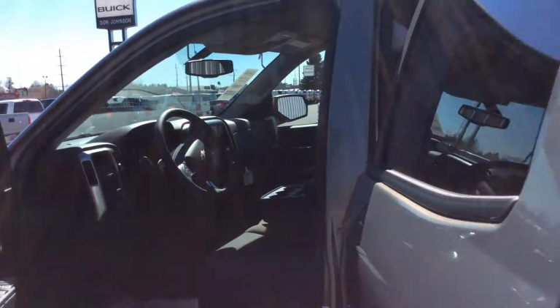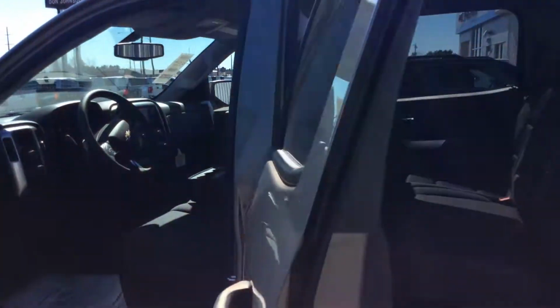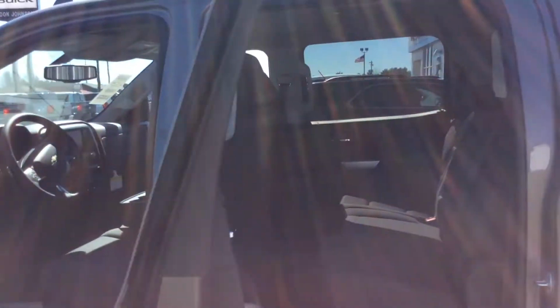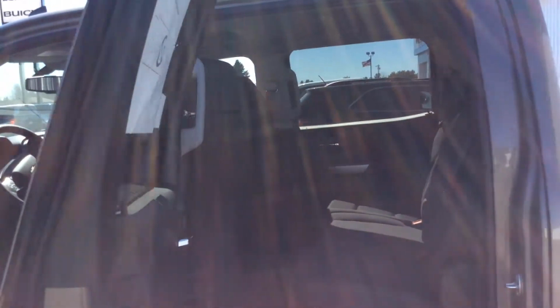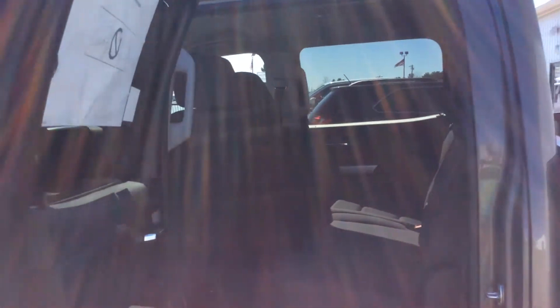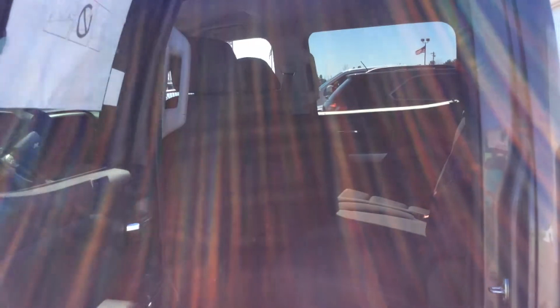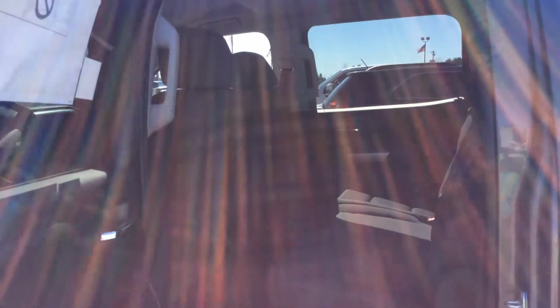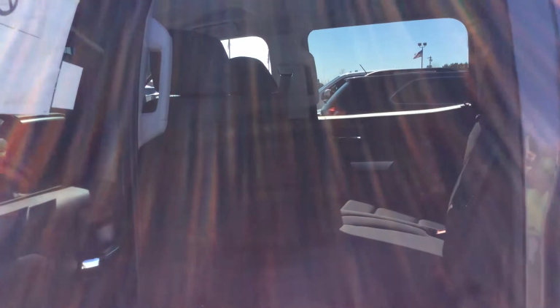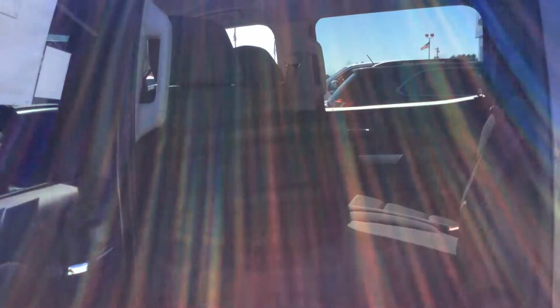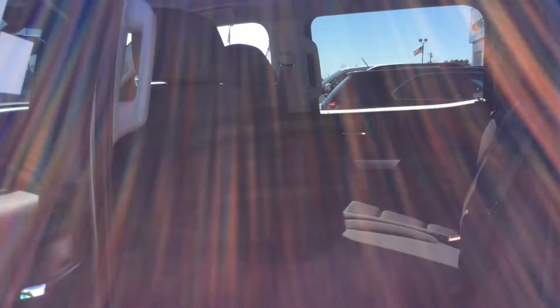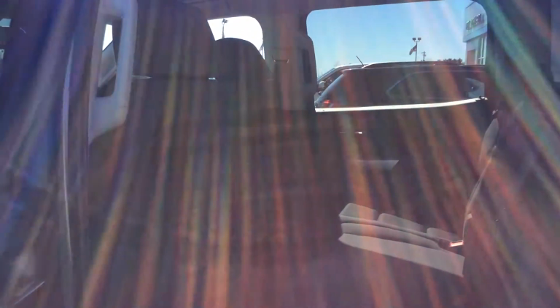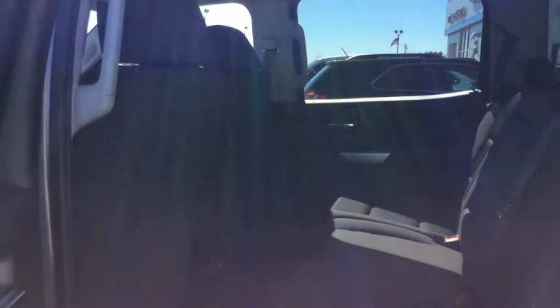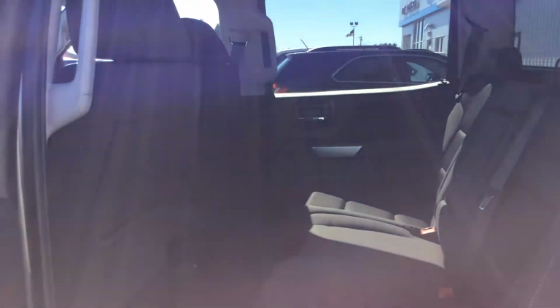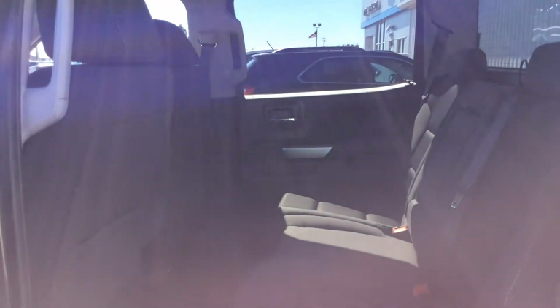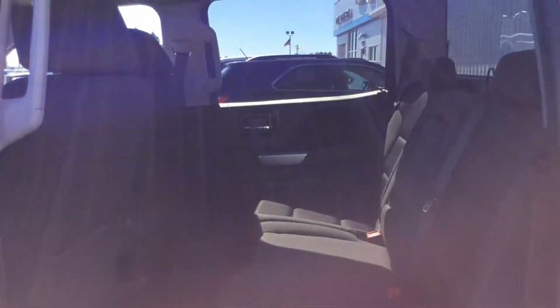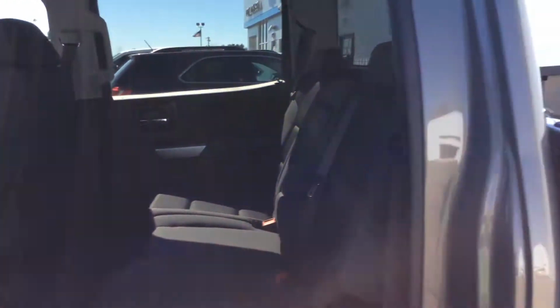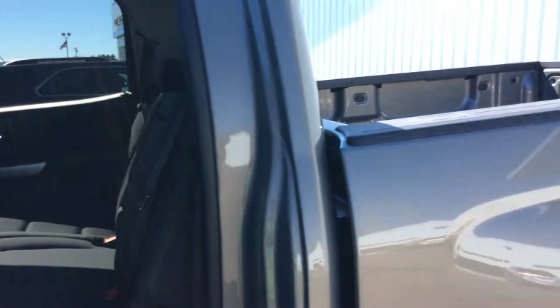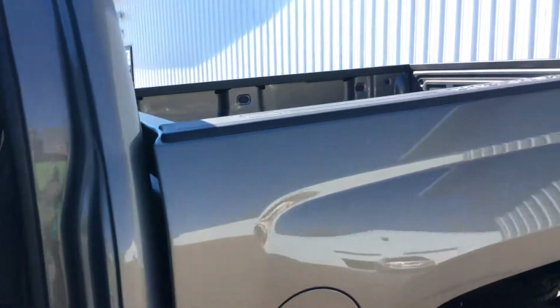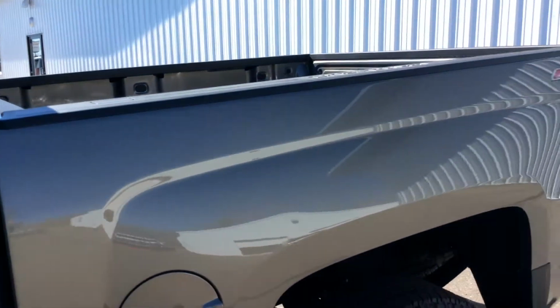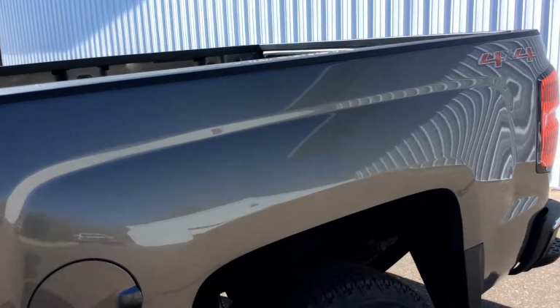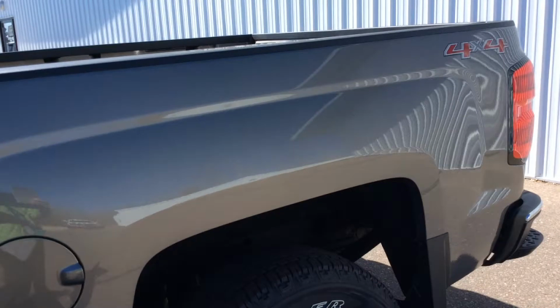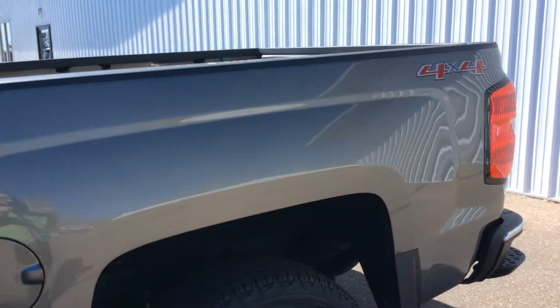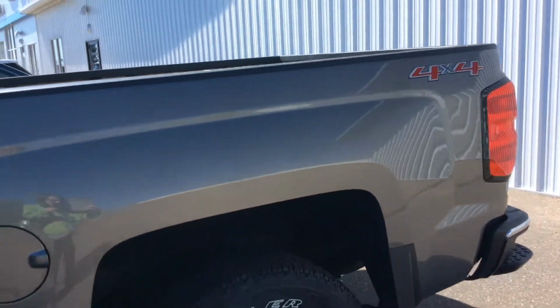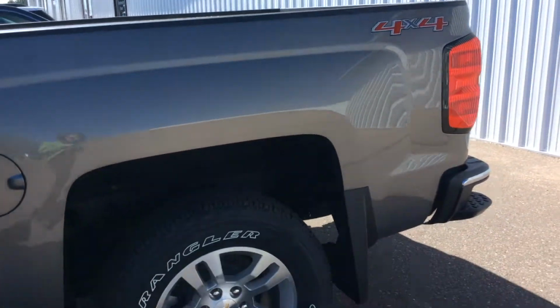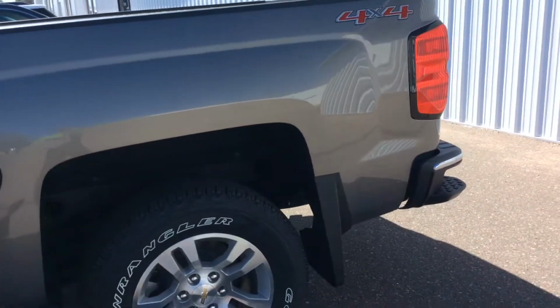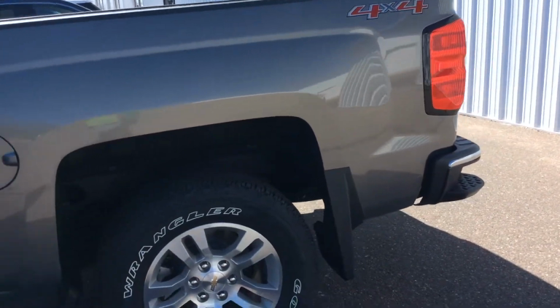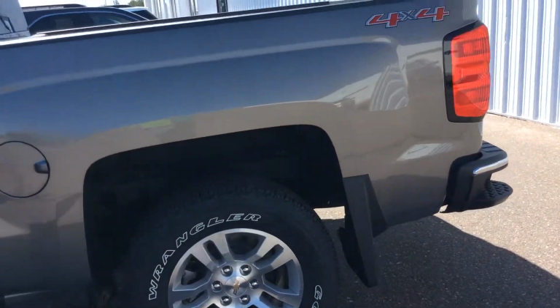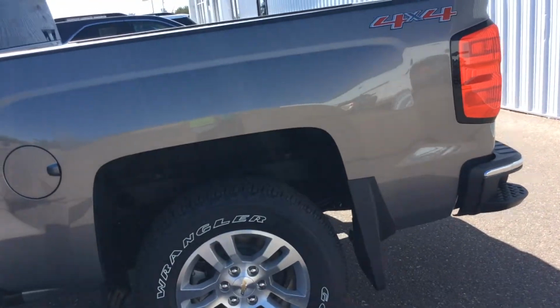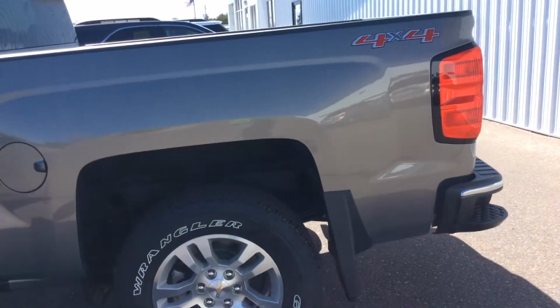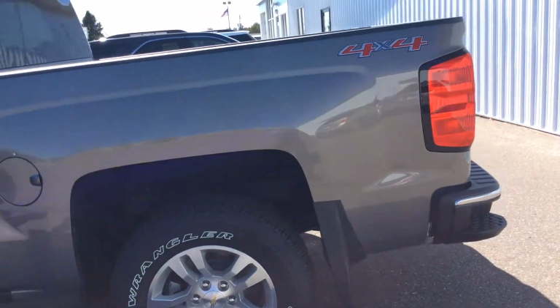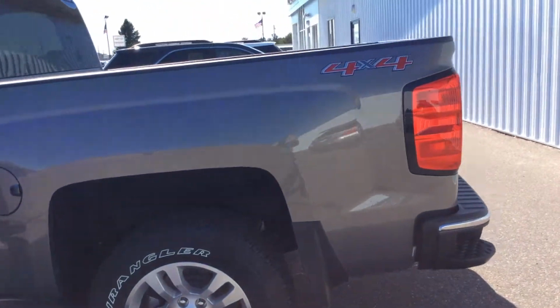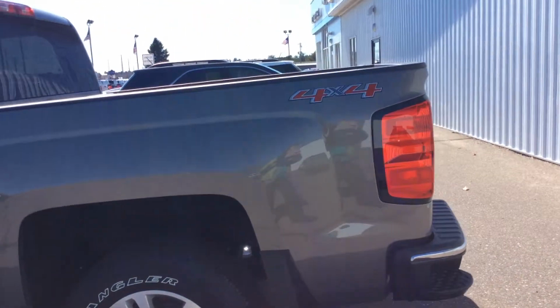This is the crew cab, so it's got plenty of room in the back. This vehicle also has the molded splash guards on it, all ready for you.